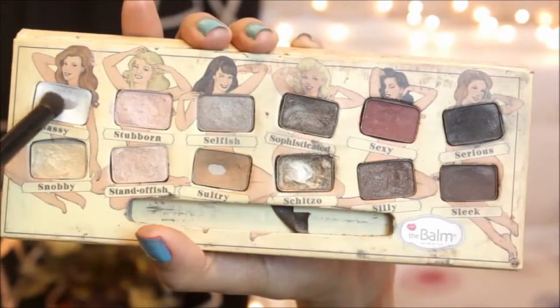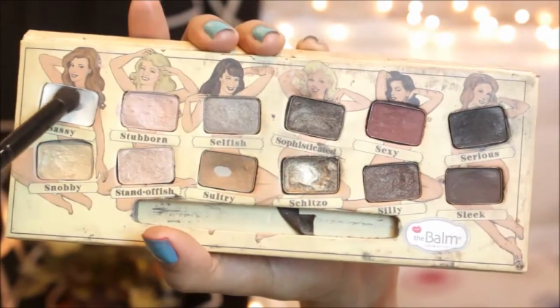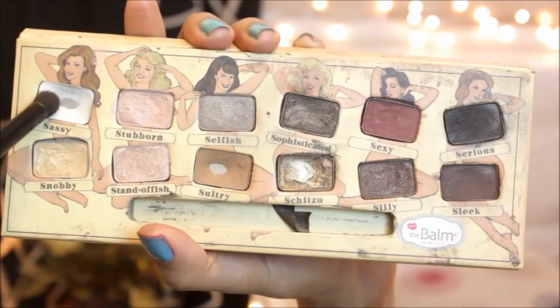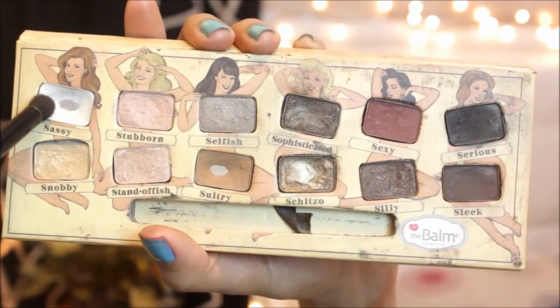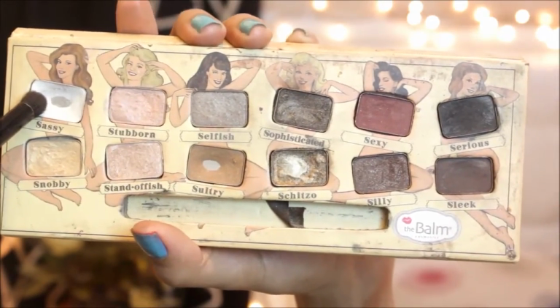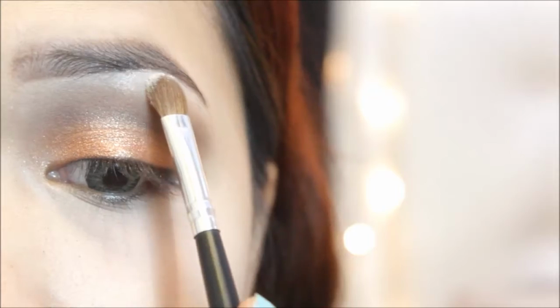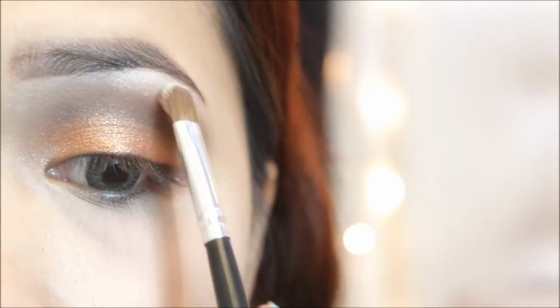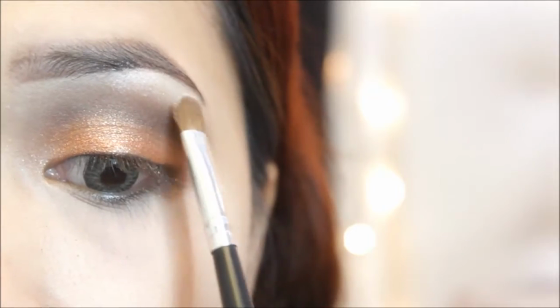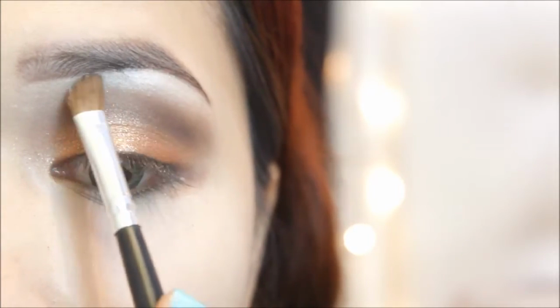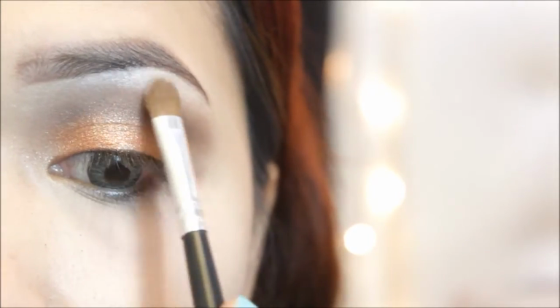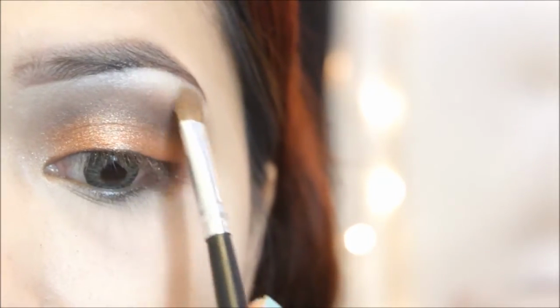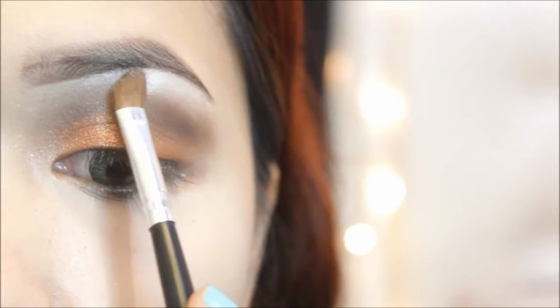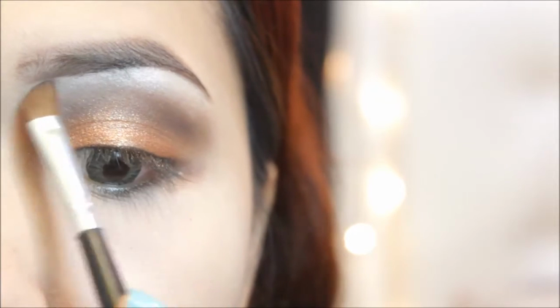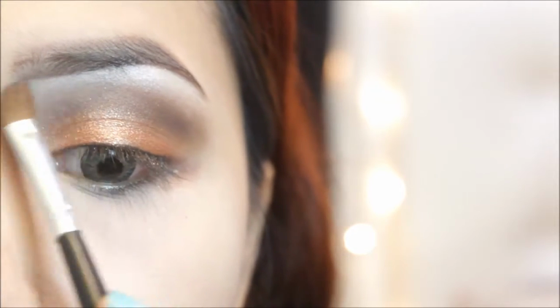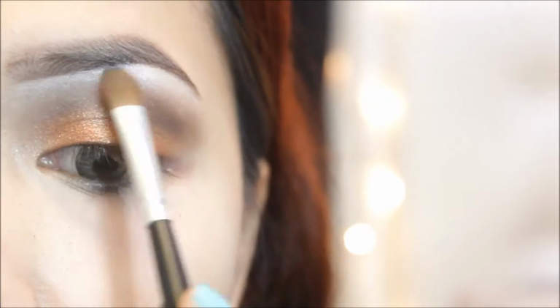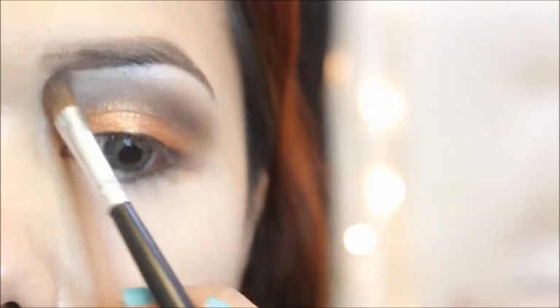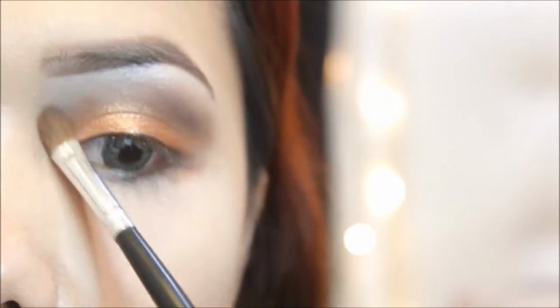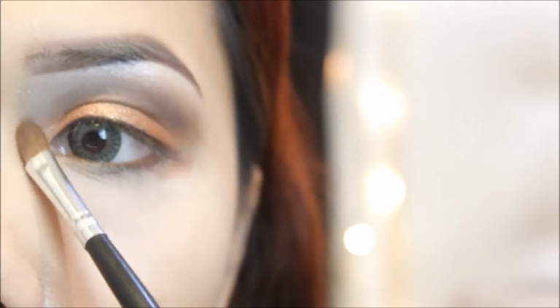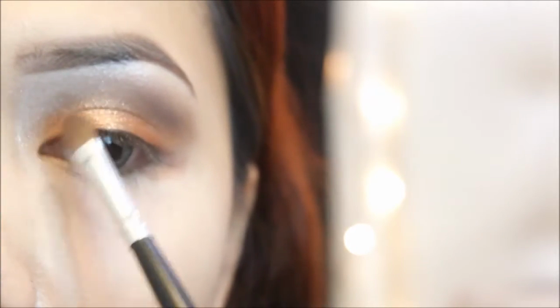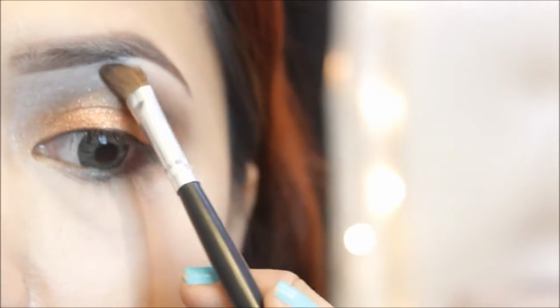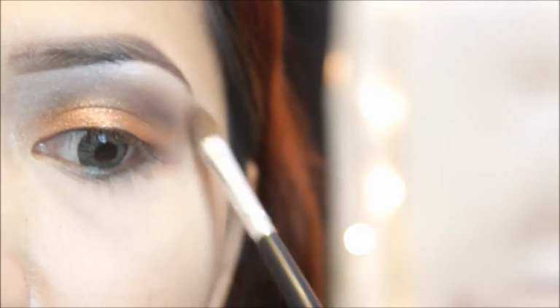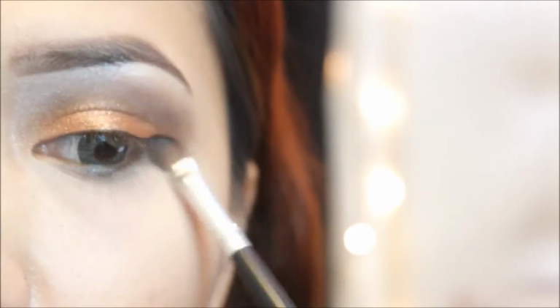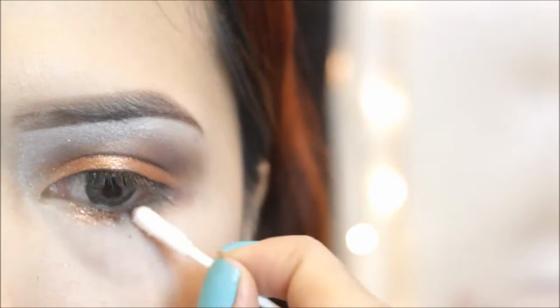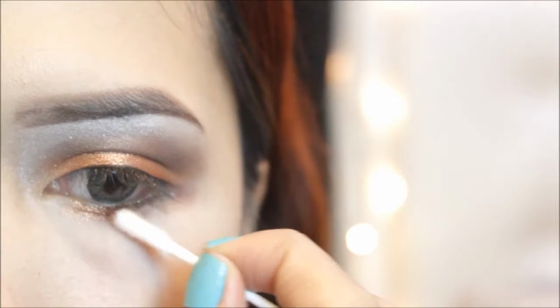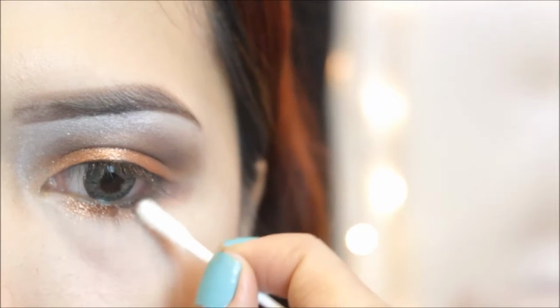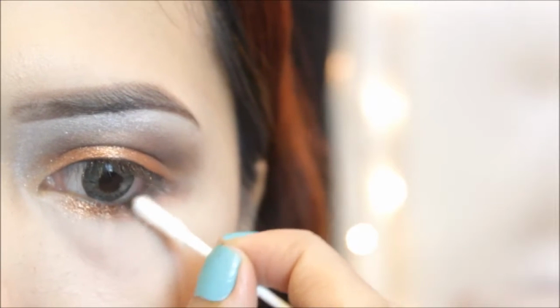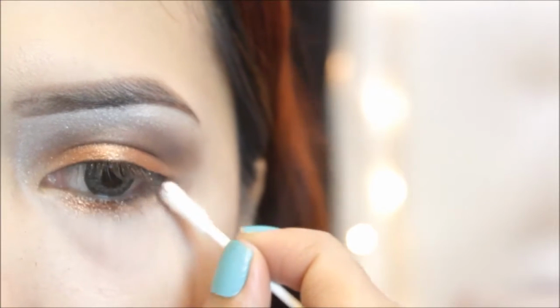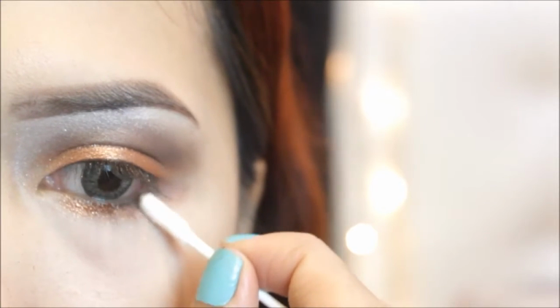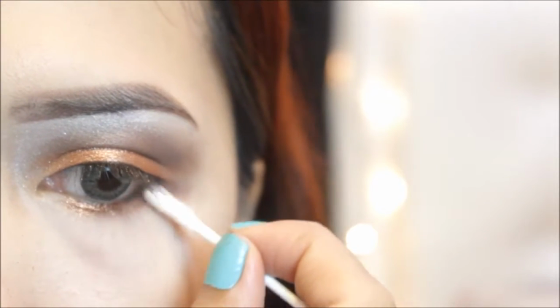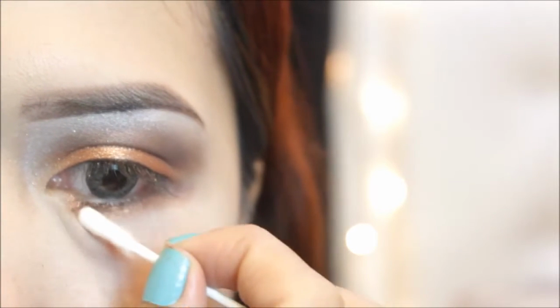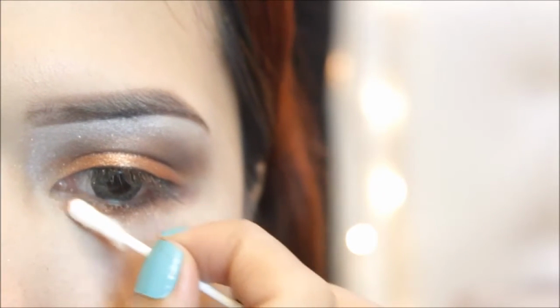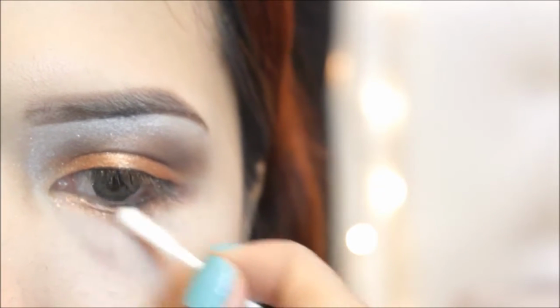Highlight your brow bone using a white shimmery eyeshadow. Then, using the same bronze eyeshadow, apply it on your lower lash line.